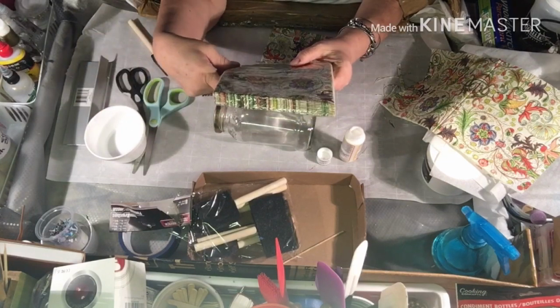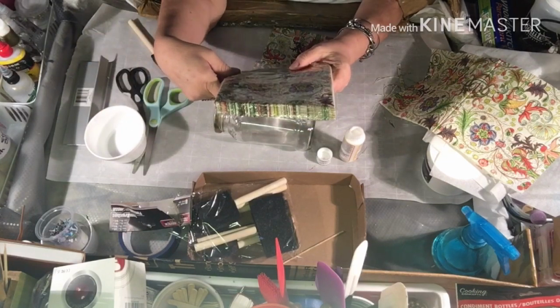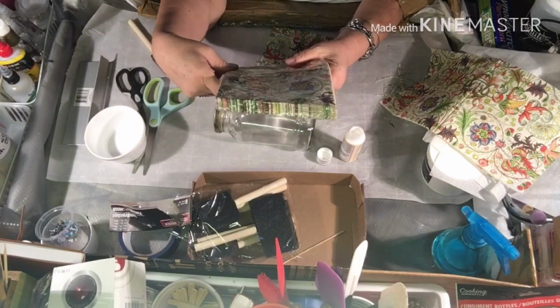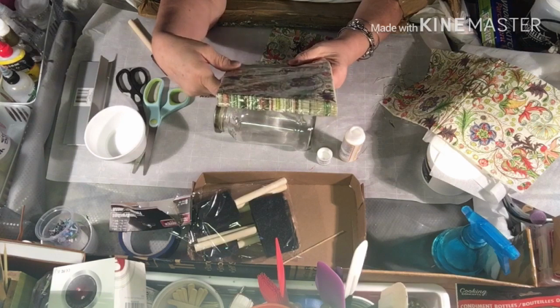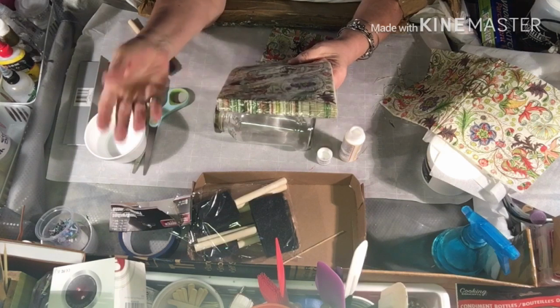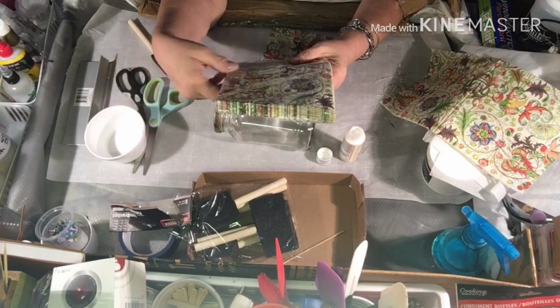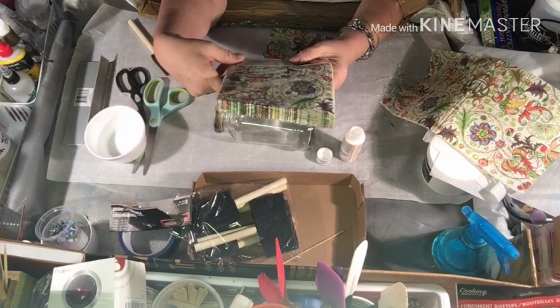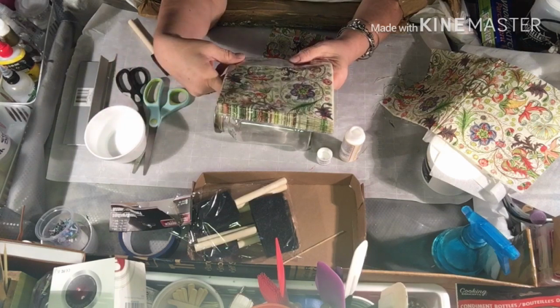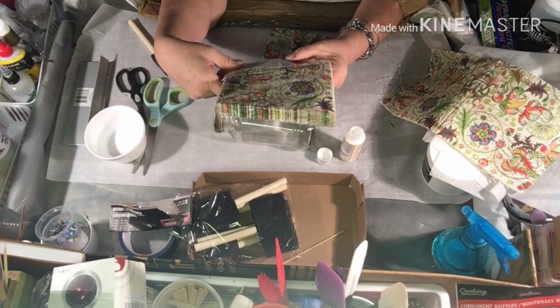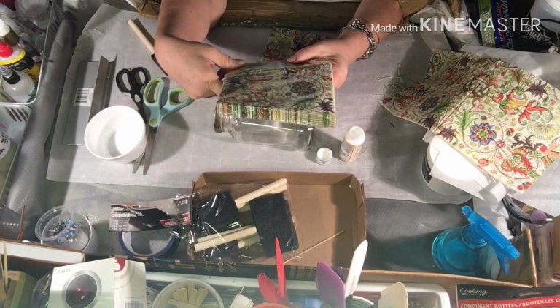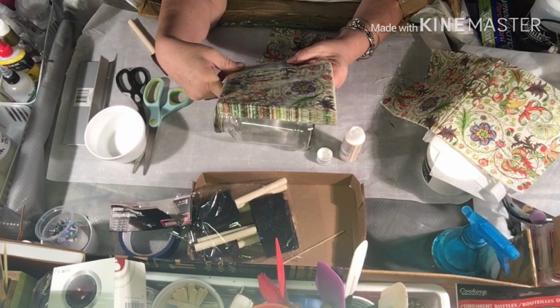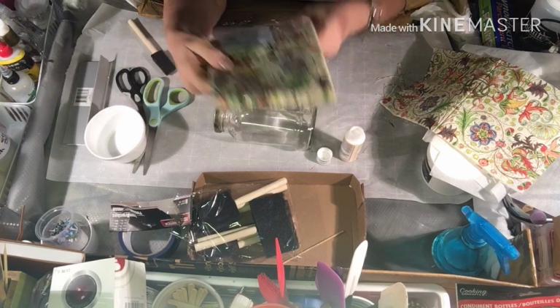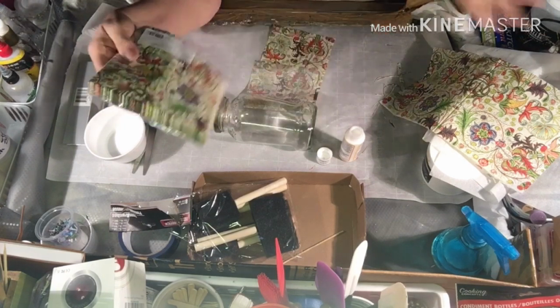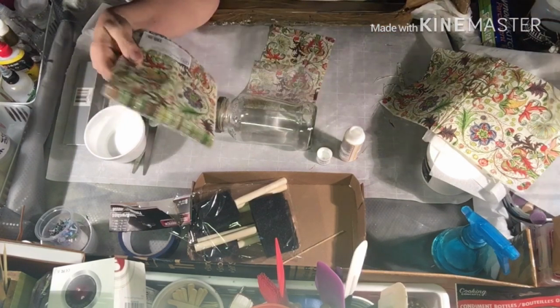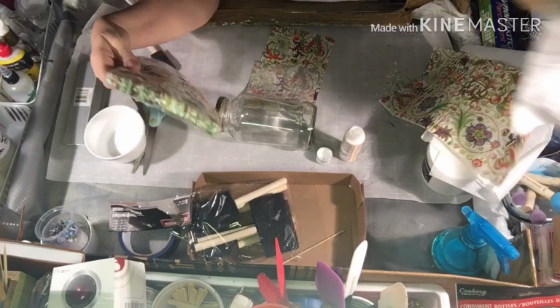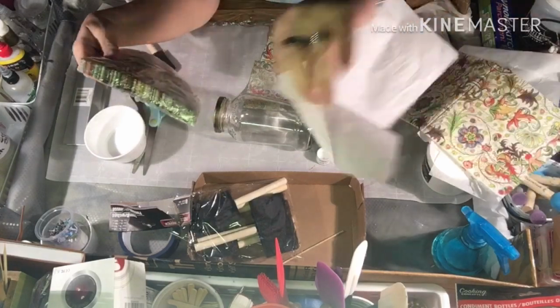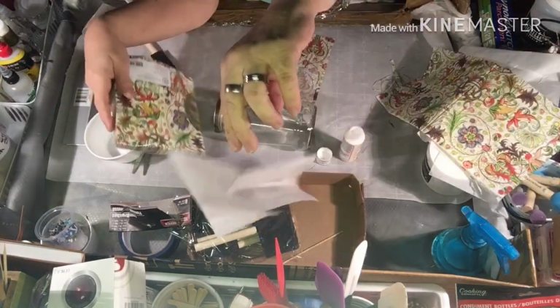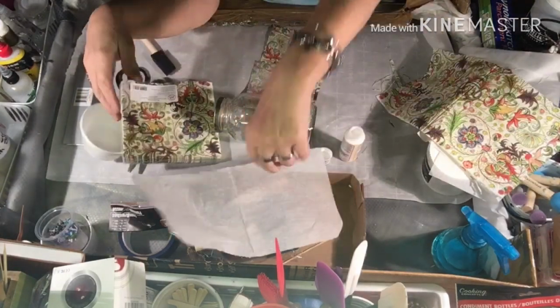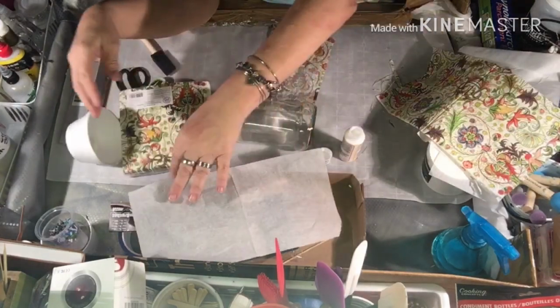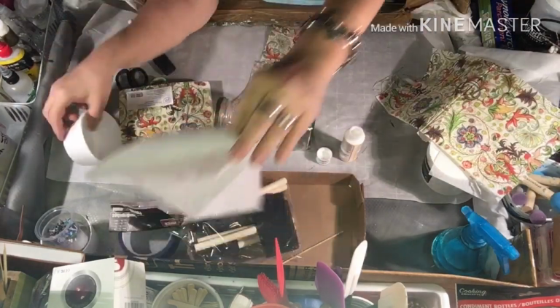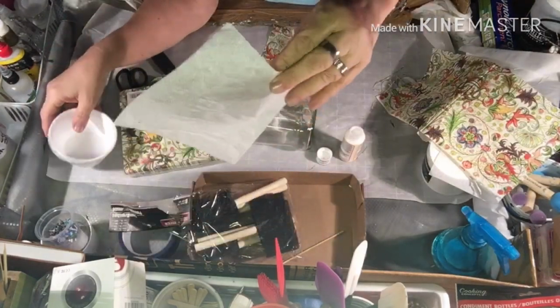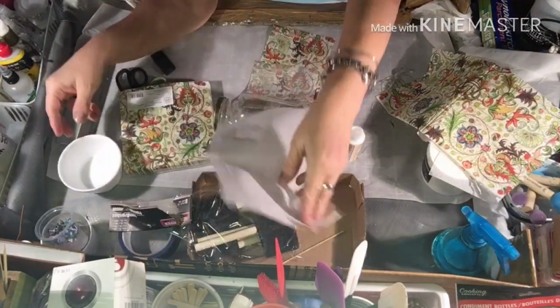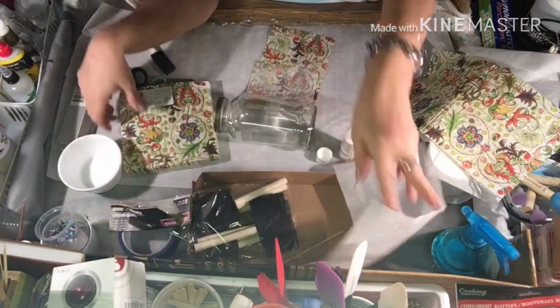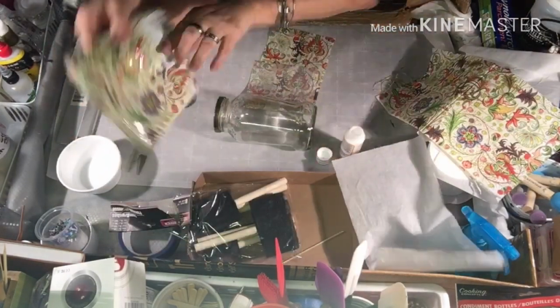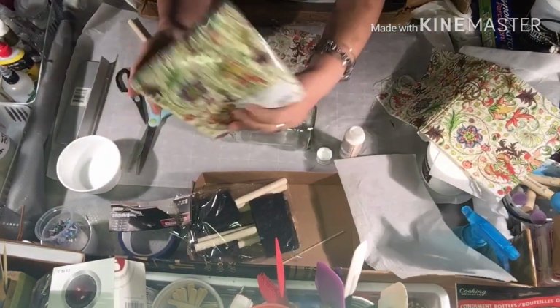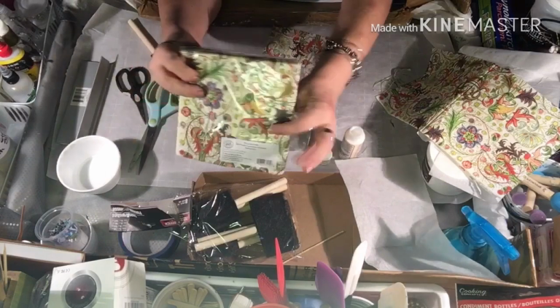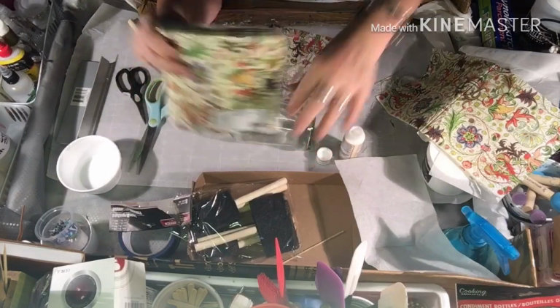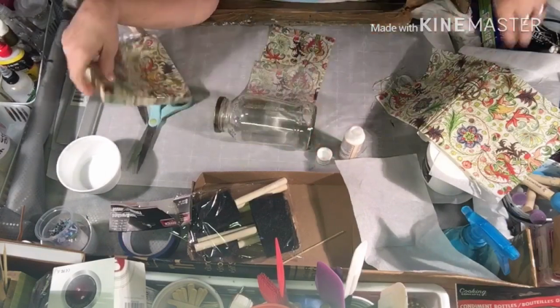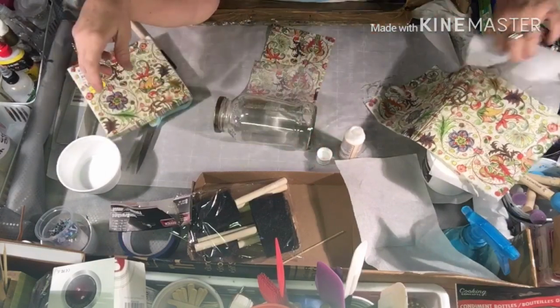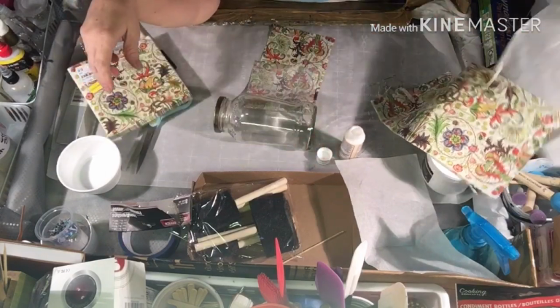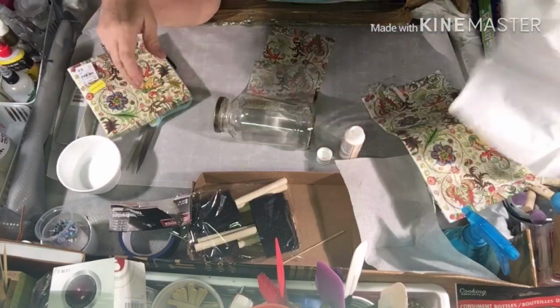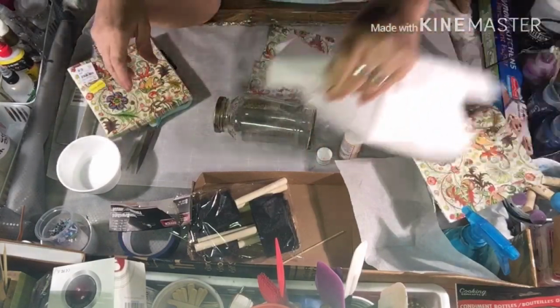It came with 20 napkins and it was 20% off. It does tell you on the back how many layers the napkin has — this one had three. It tells you on the back of the napkins how many layers there are.